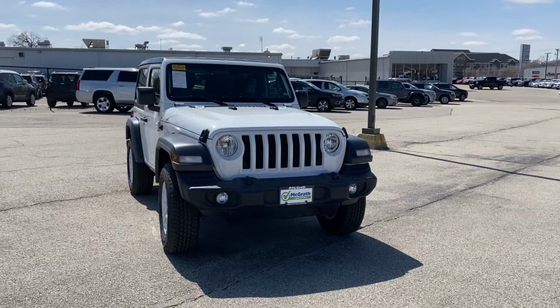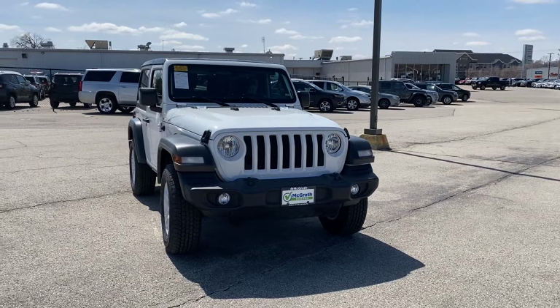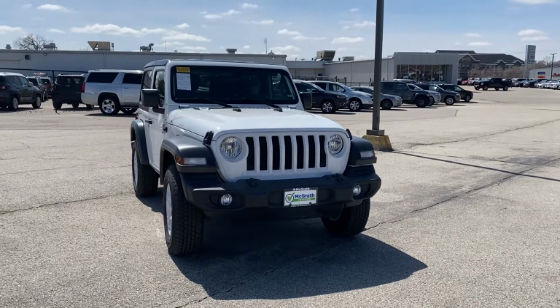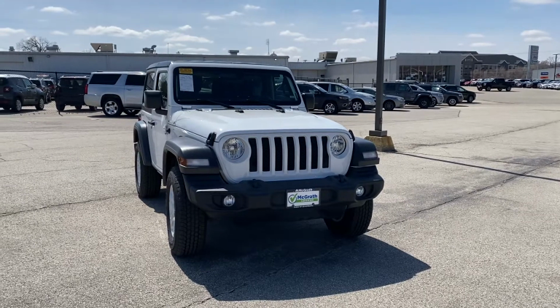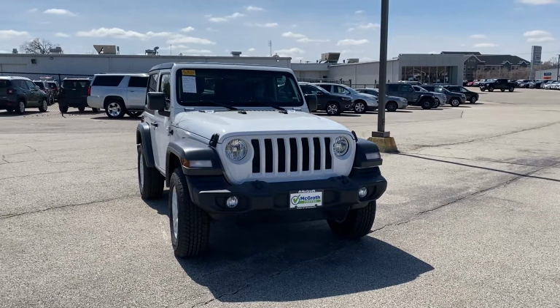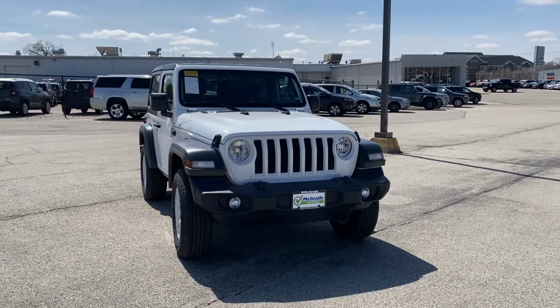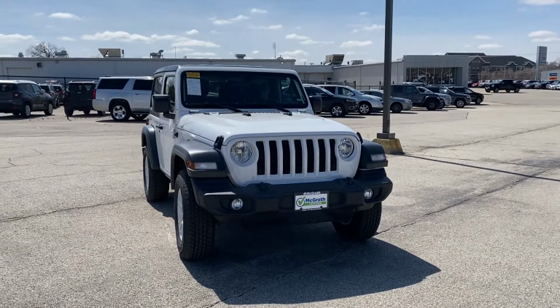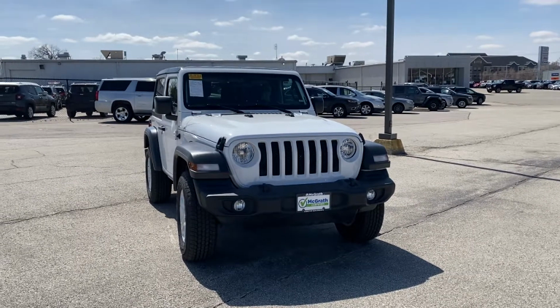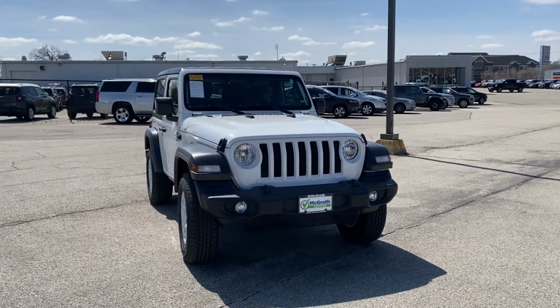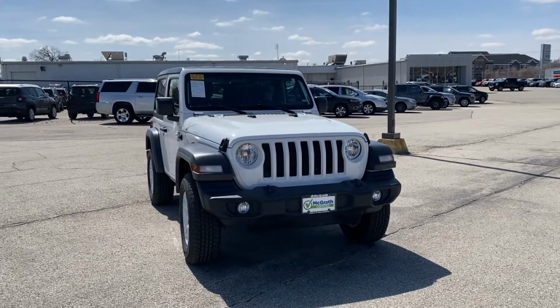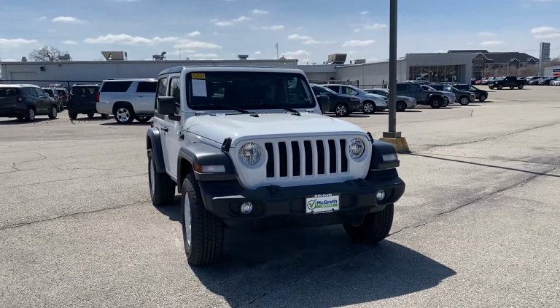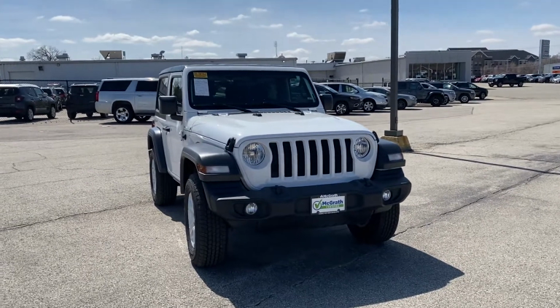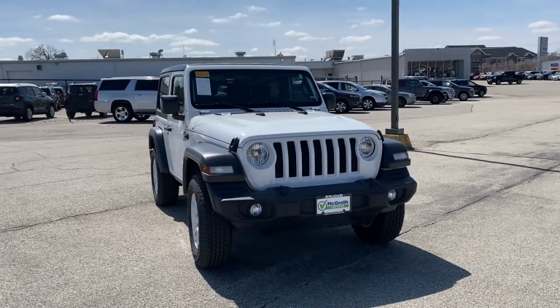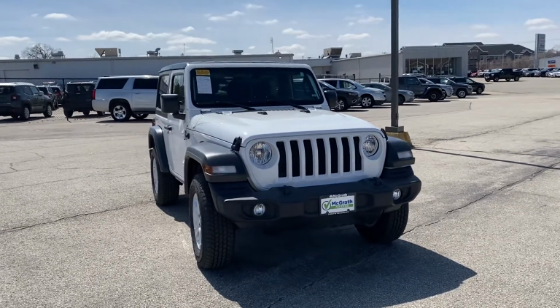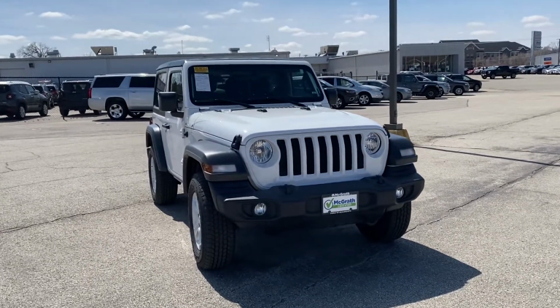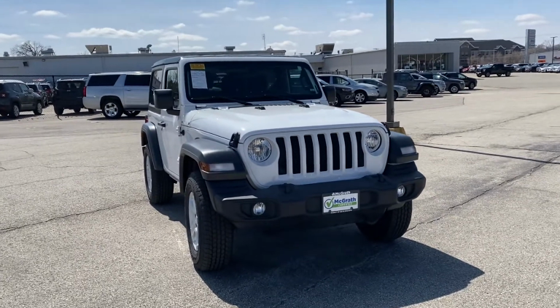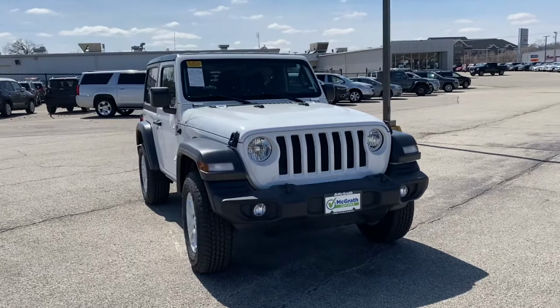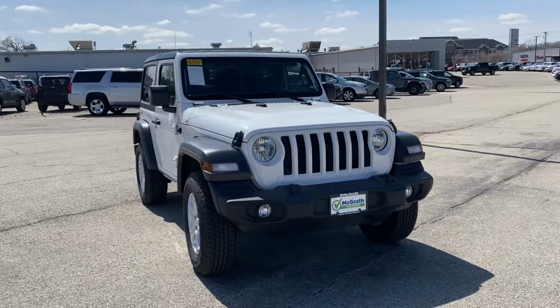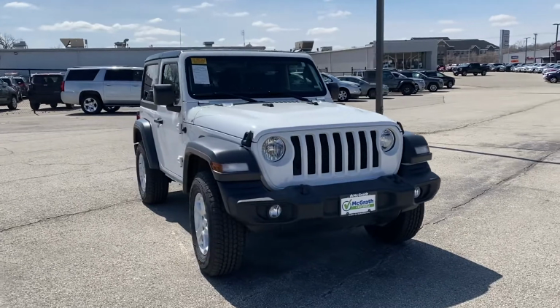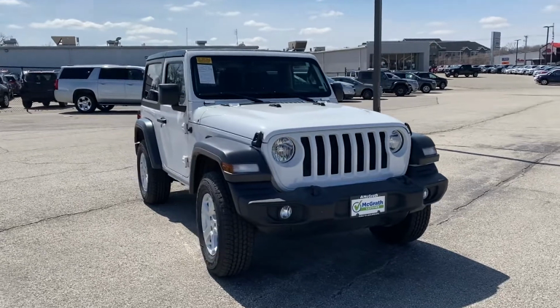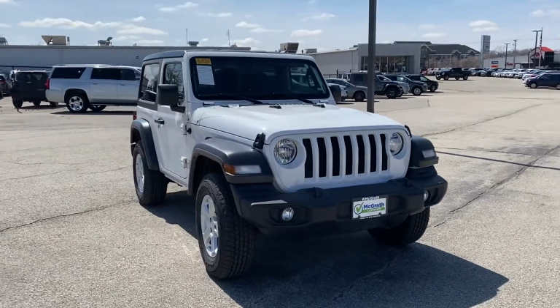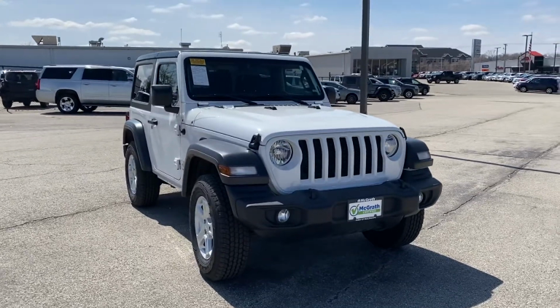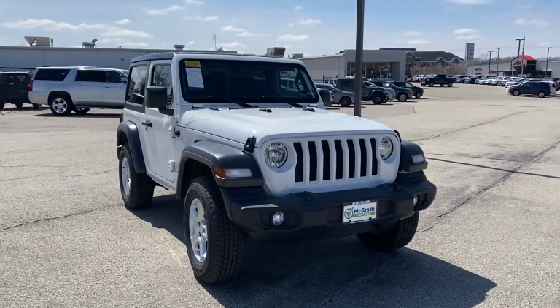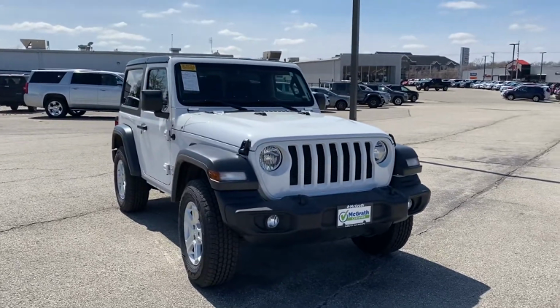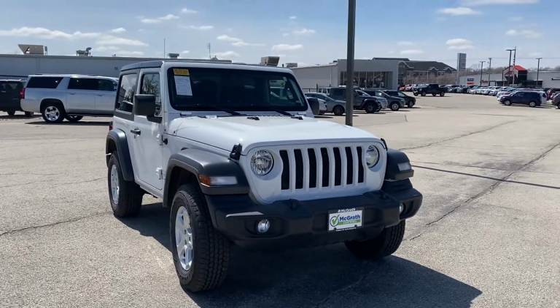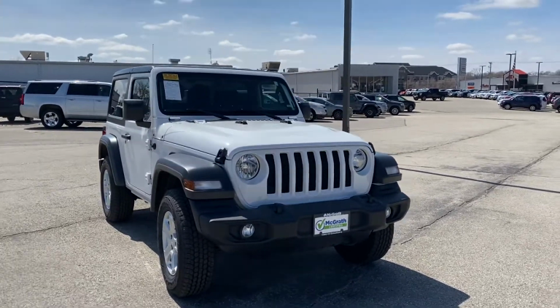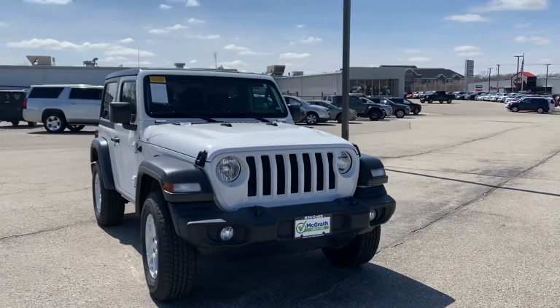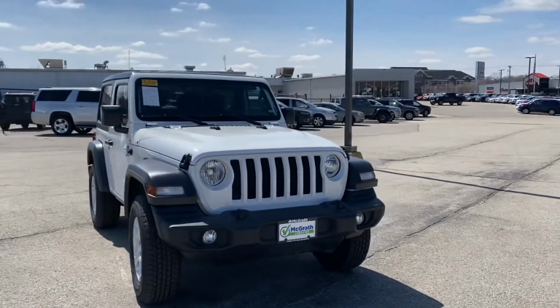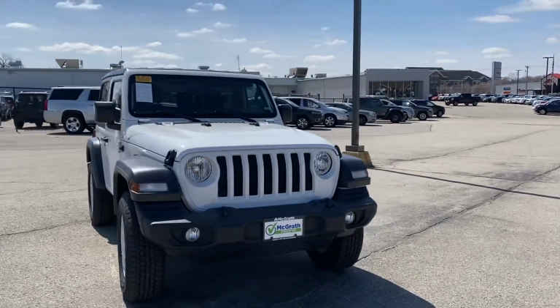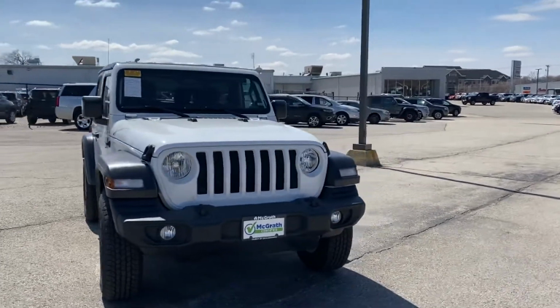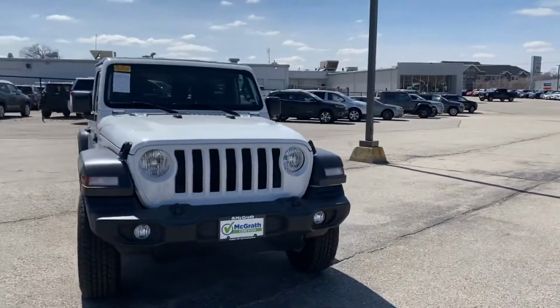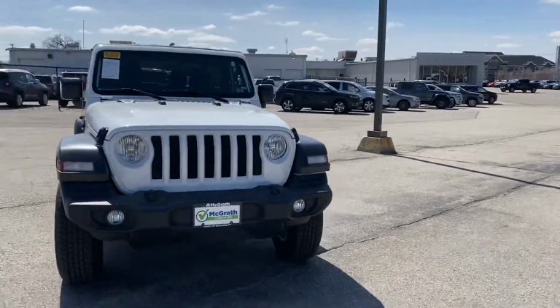Hey Christina, hi John, it's Jared McGrath. Here is that 2019 Jeep Wrangler. It's a two-door — just beautiful. This is the one that you're approved on, Christina.